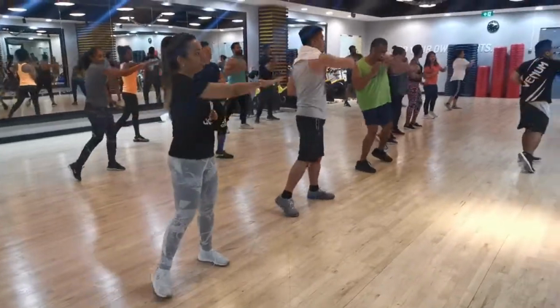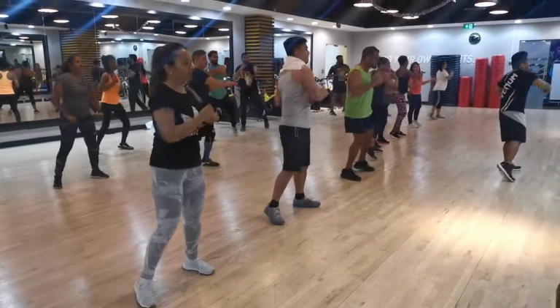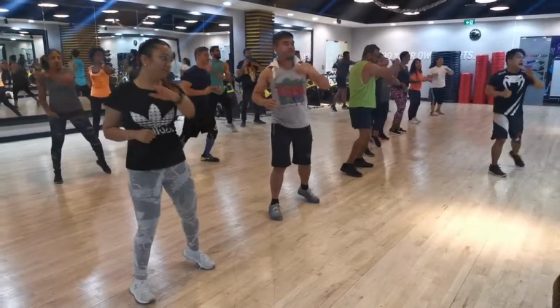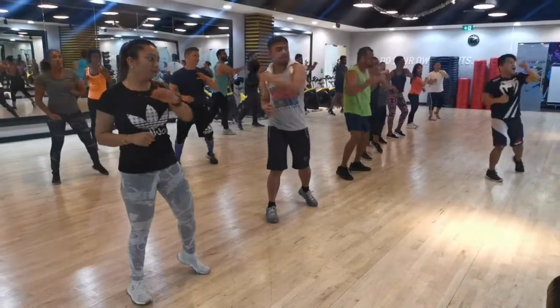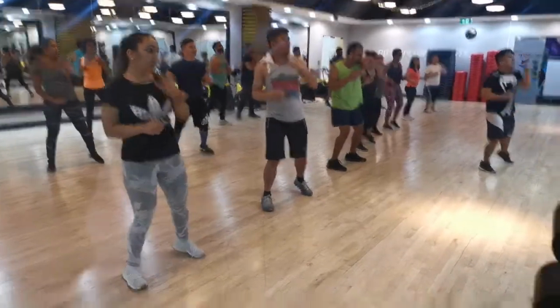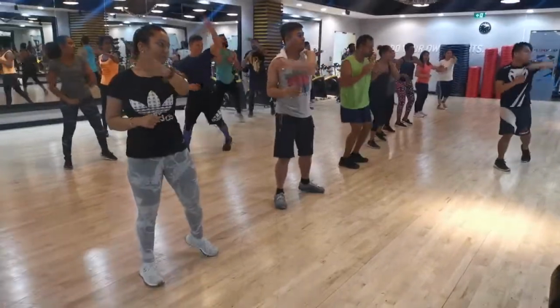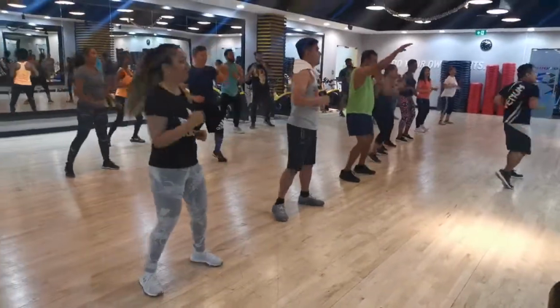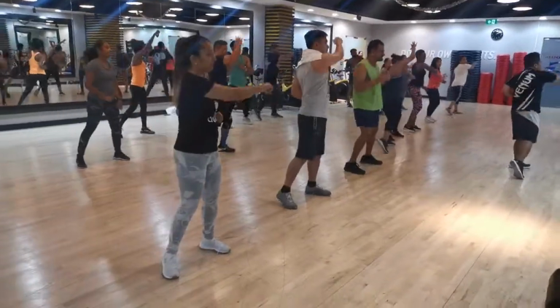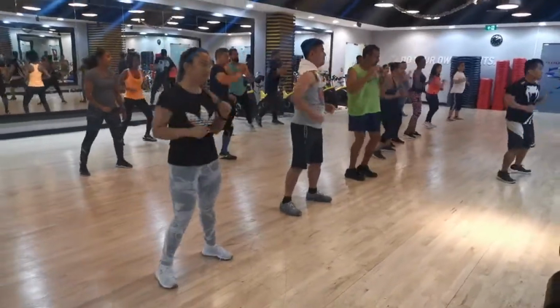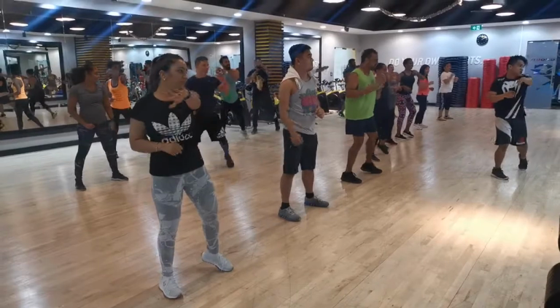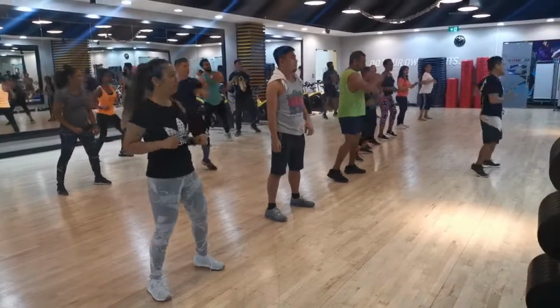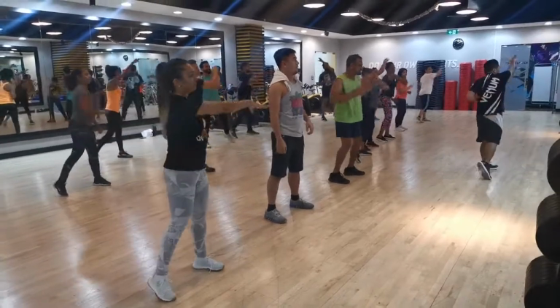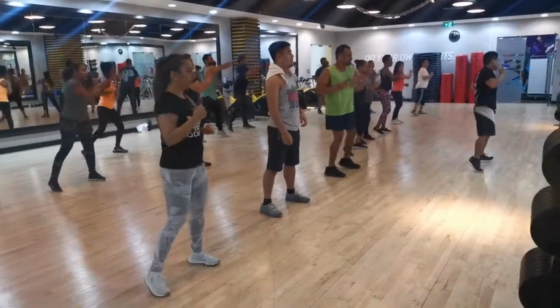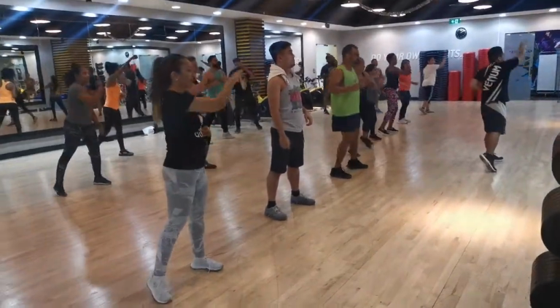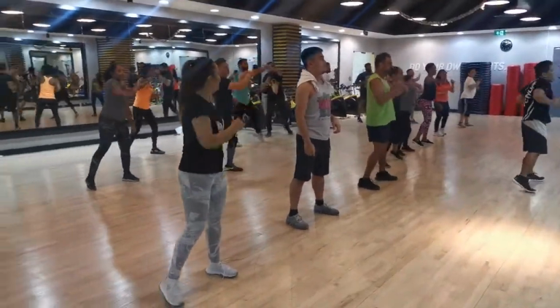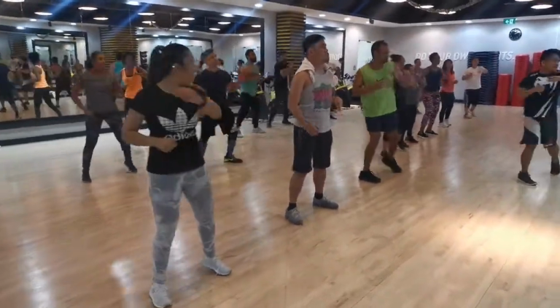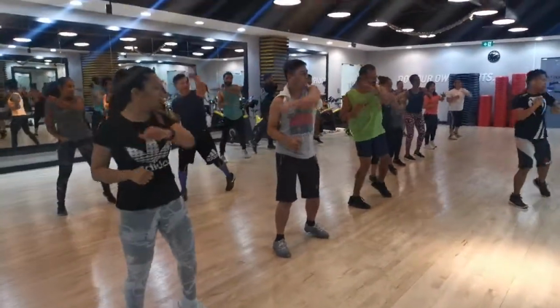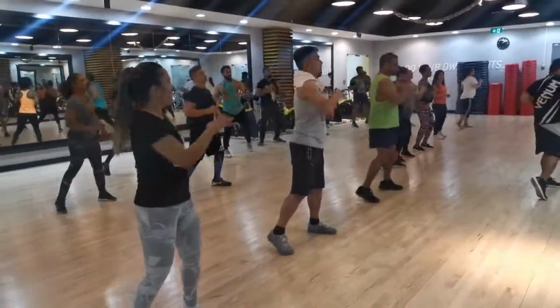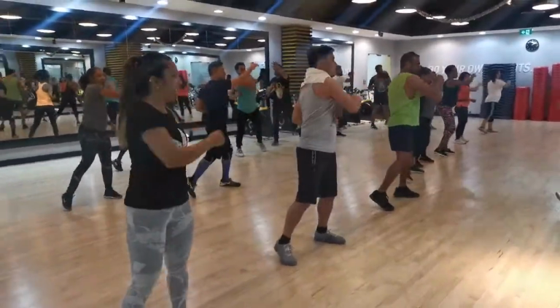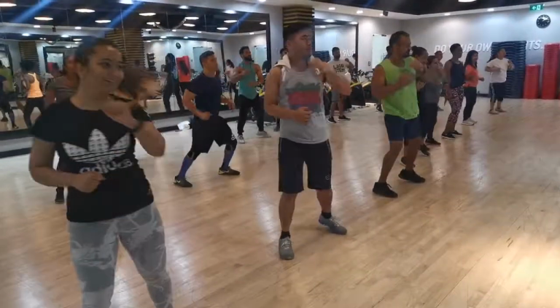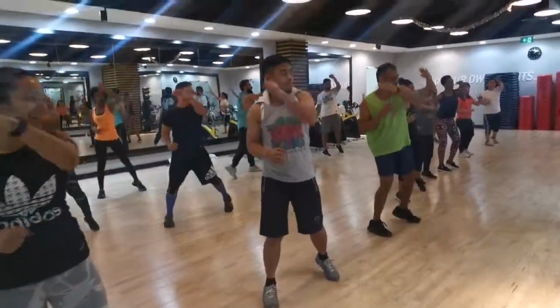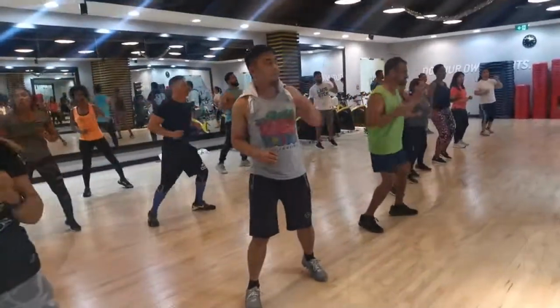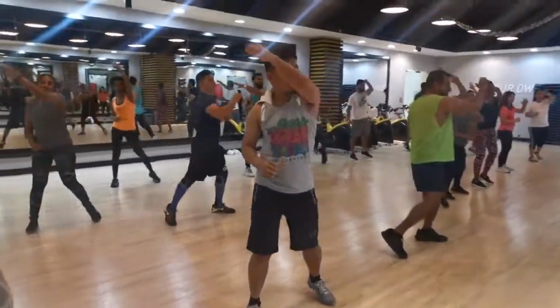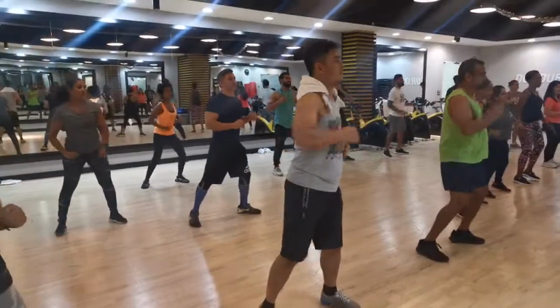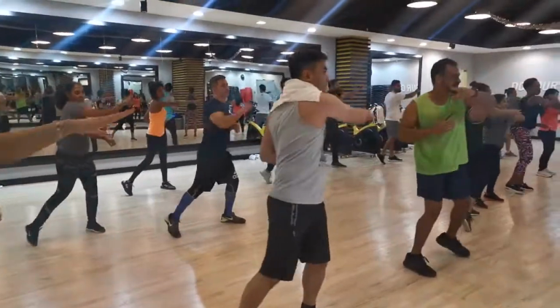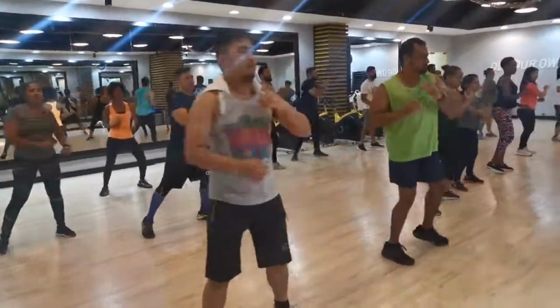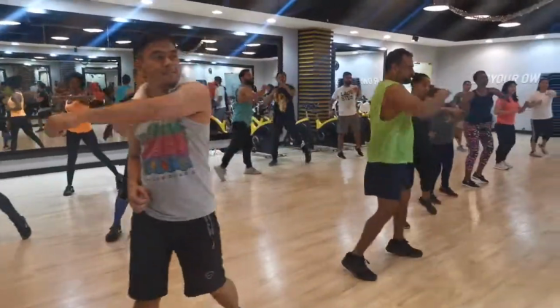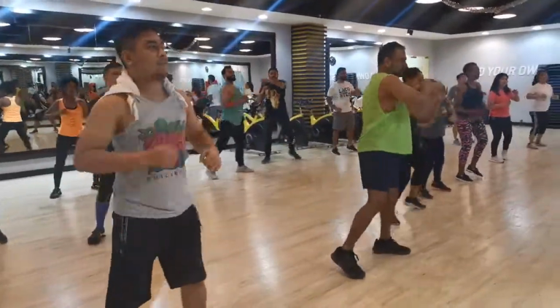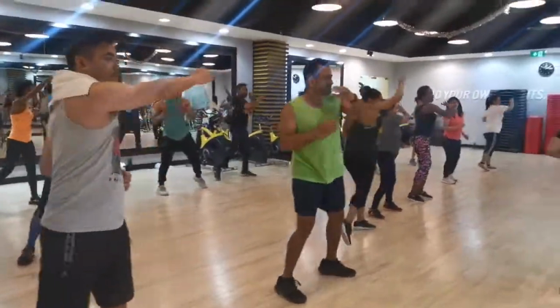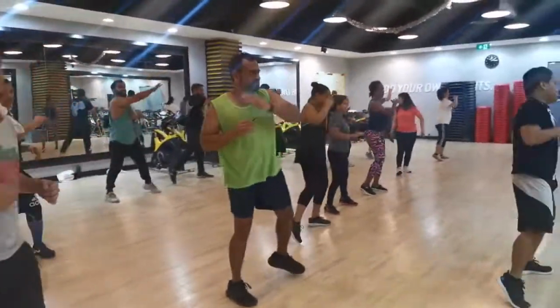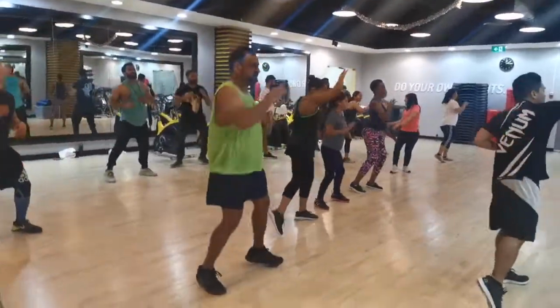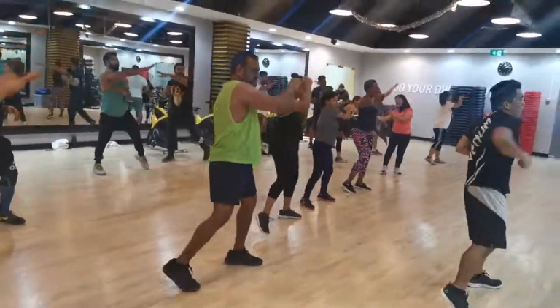Step back, arms up! 1, 2, 3, 4 — arms up! 1, 2, 3, 4.